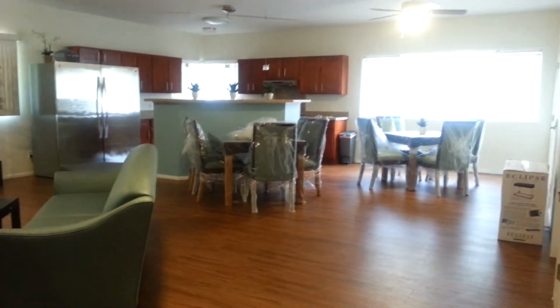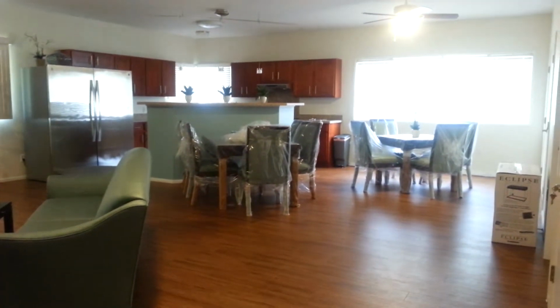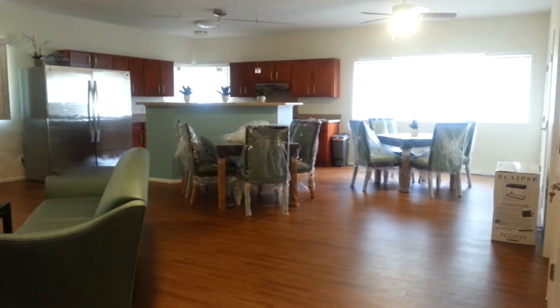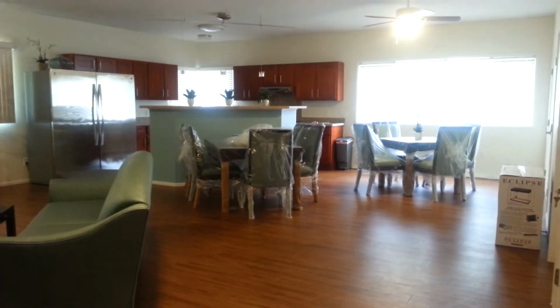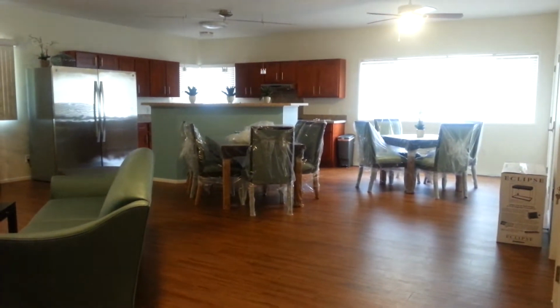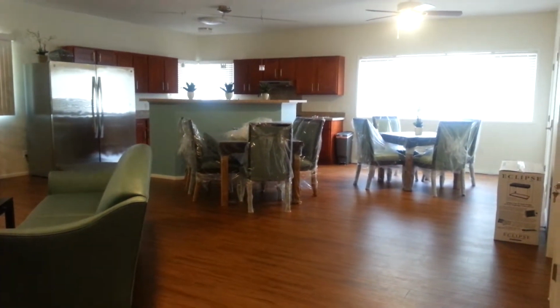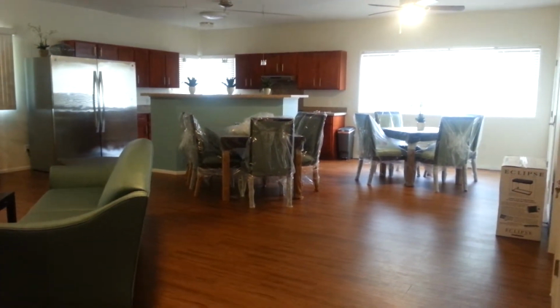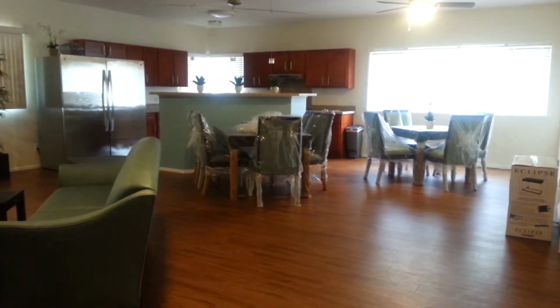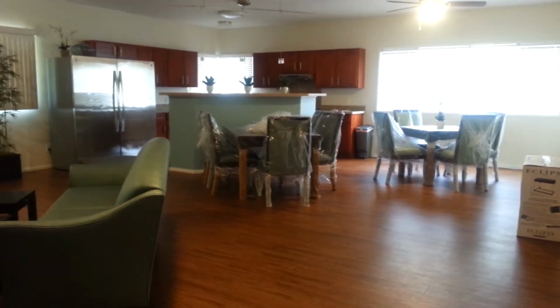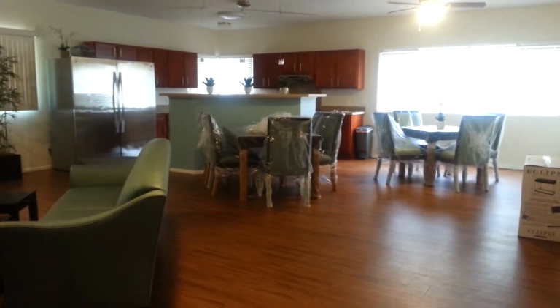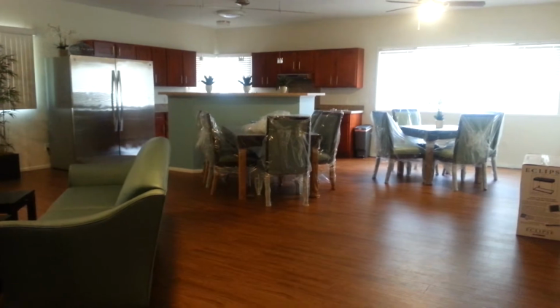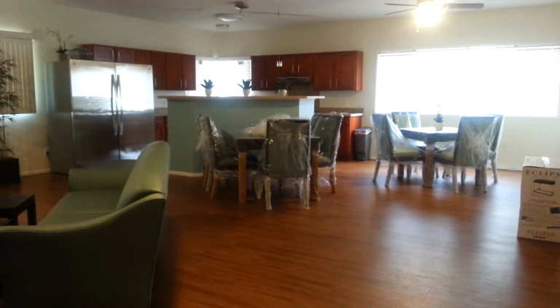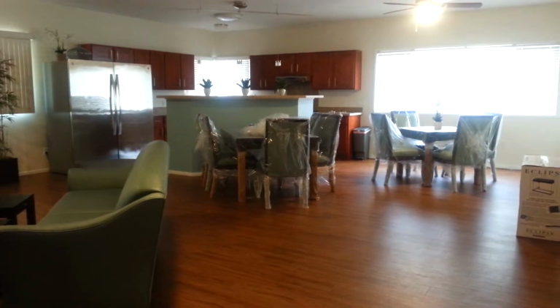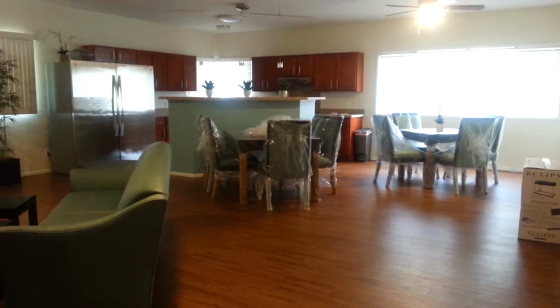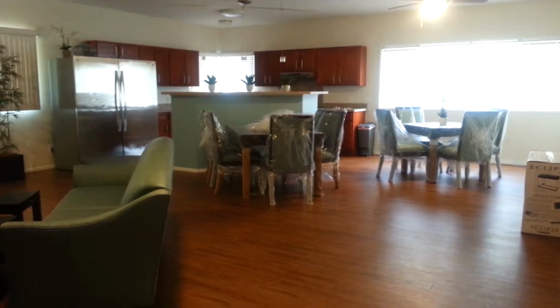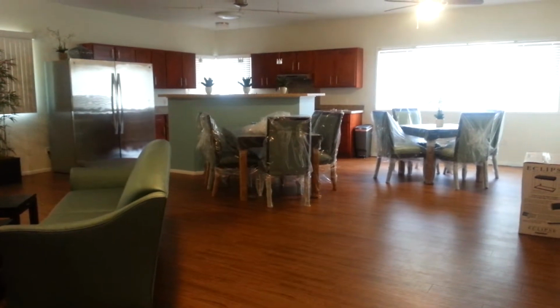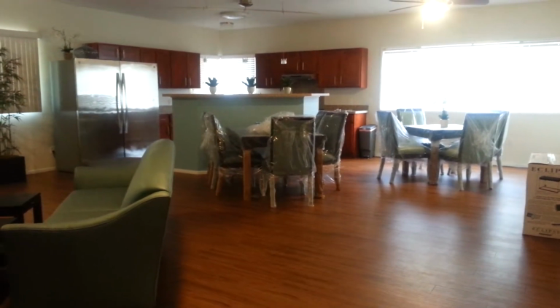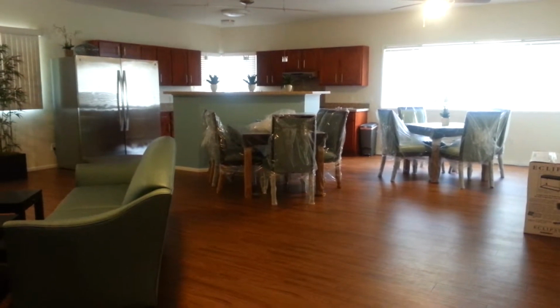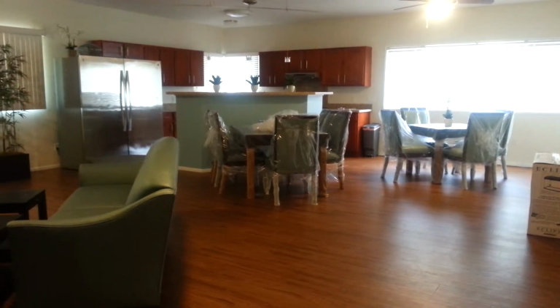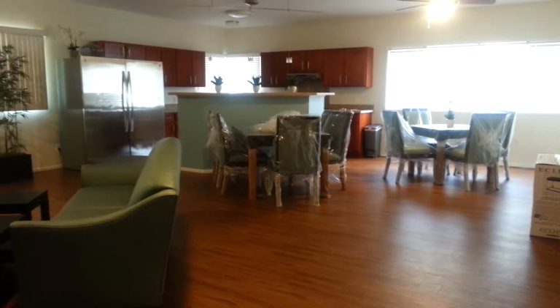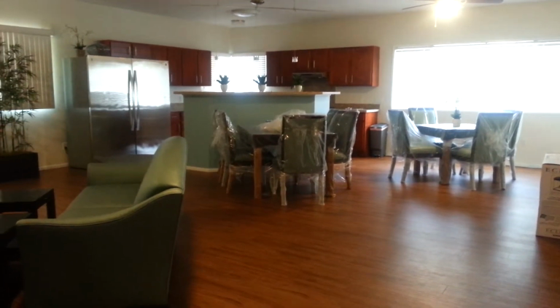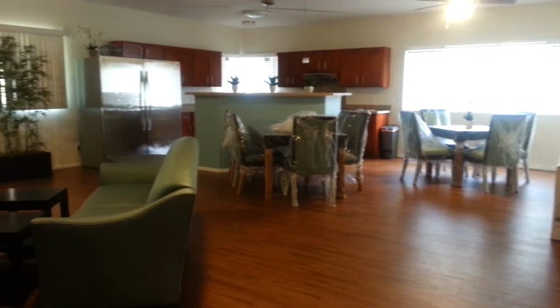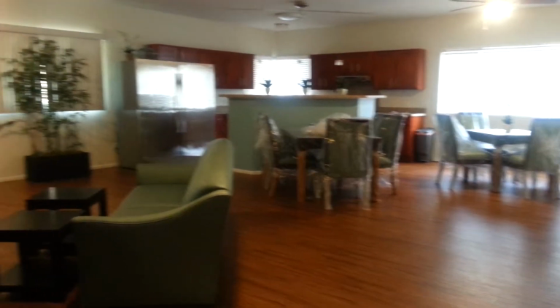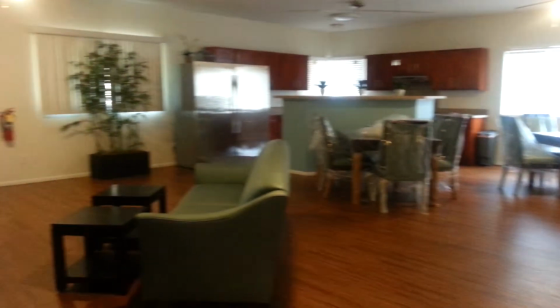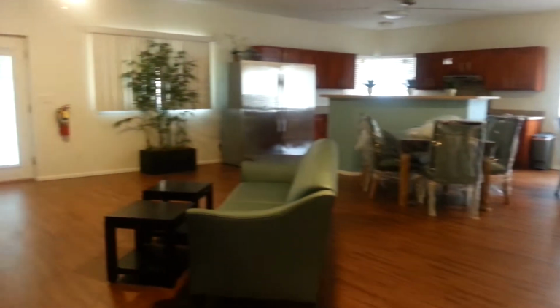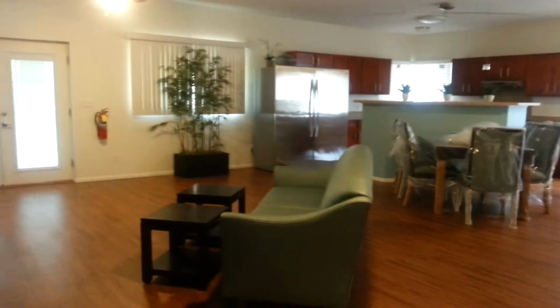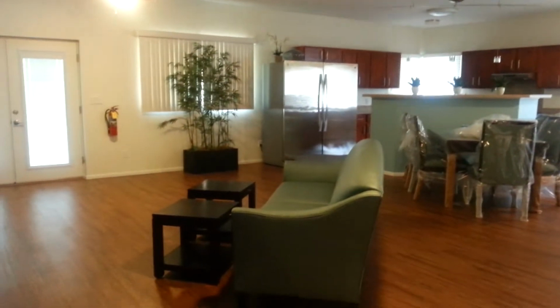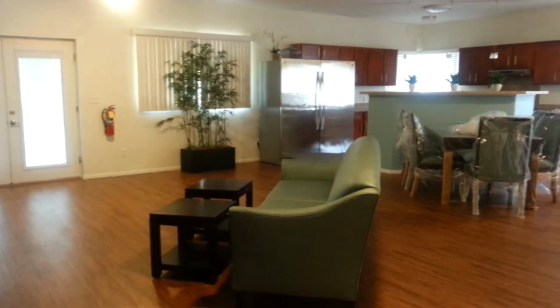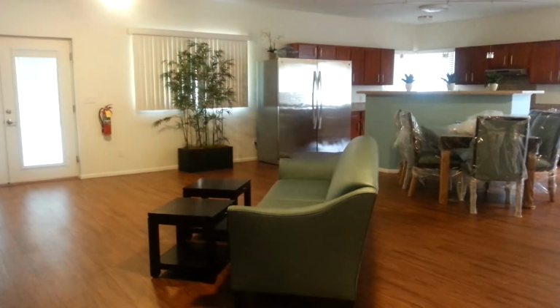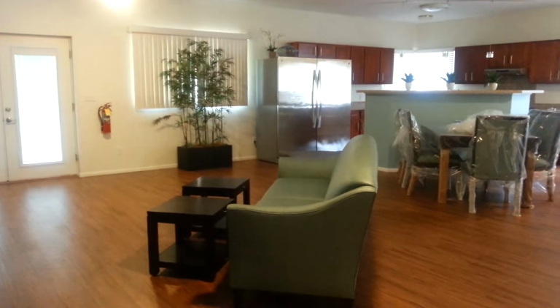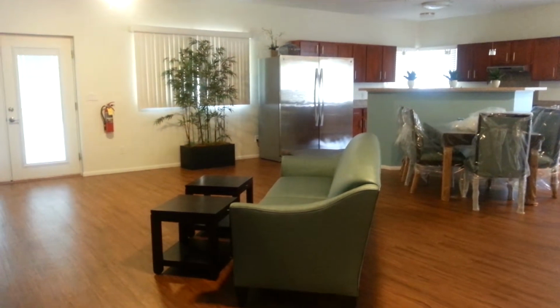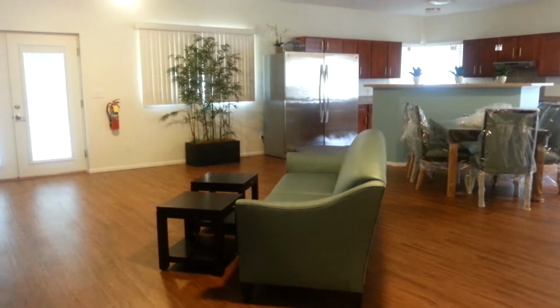The dining tables. The plastic is still on for the protection of the furniture, but we'll be taking that off real soon. So stay tuned — we should have the final results.